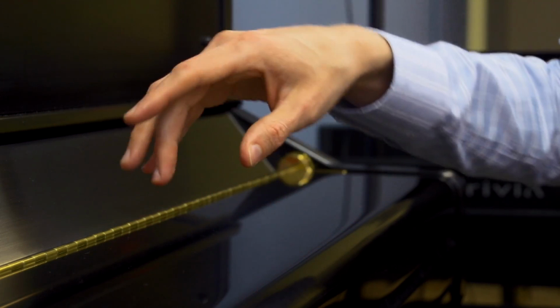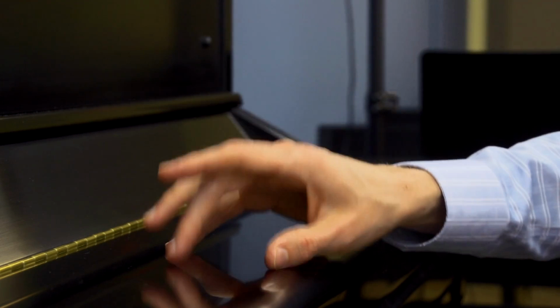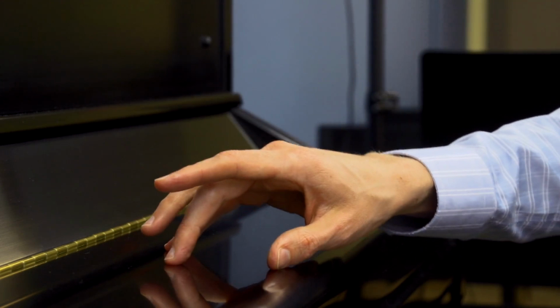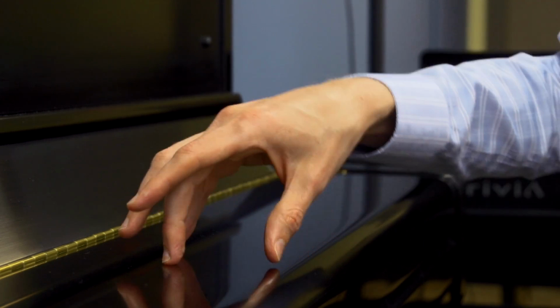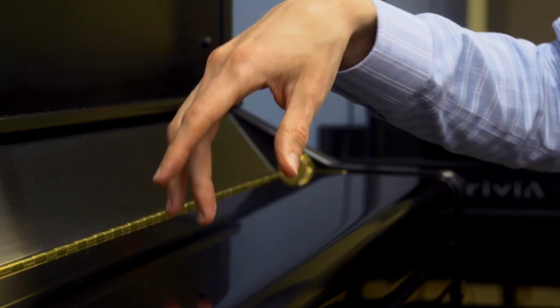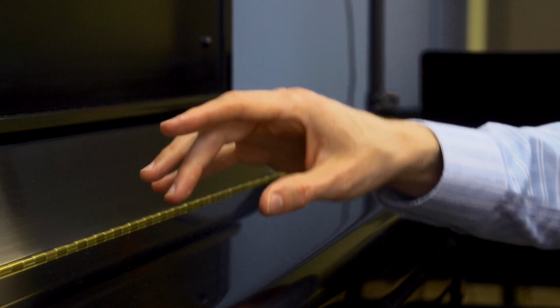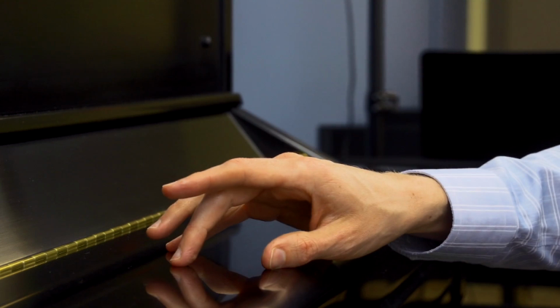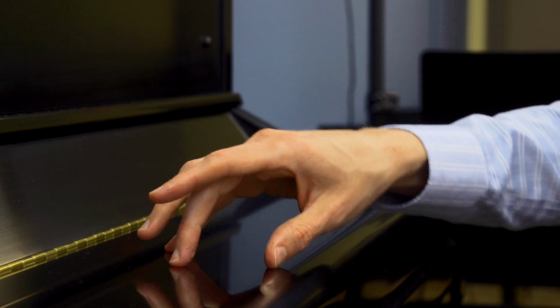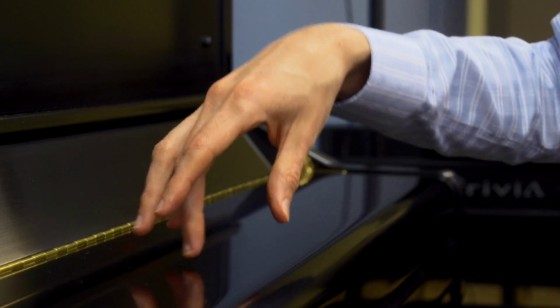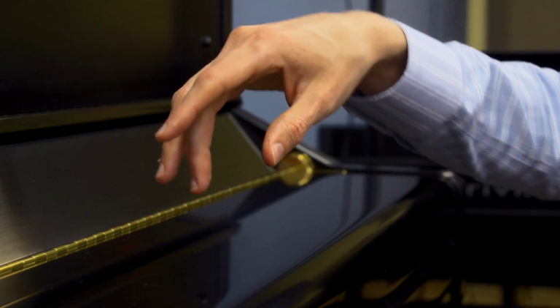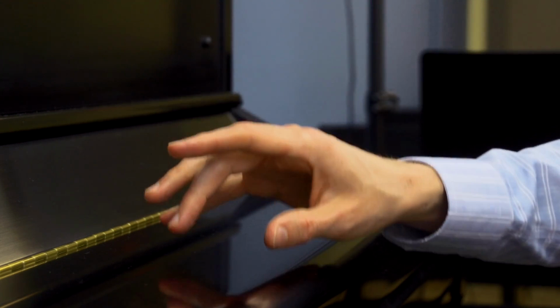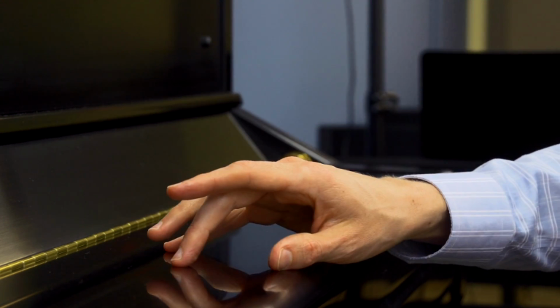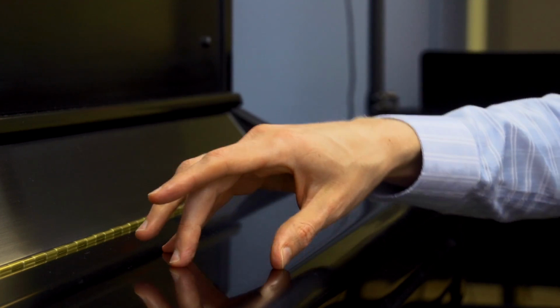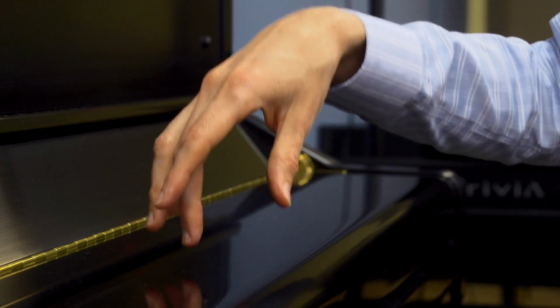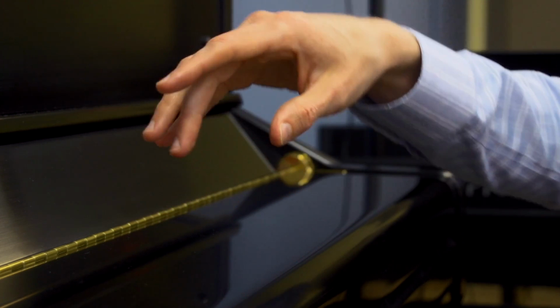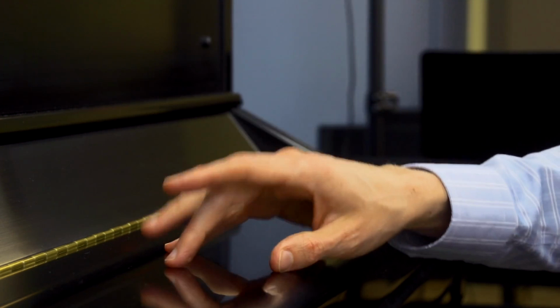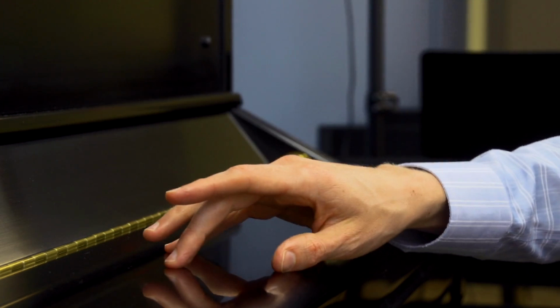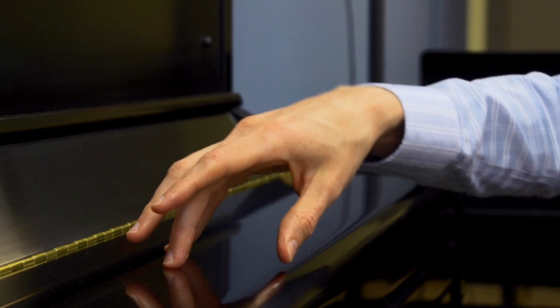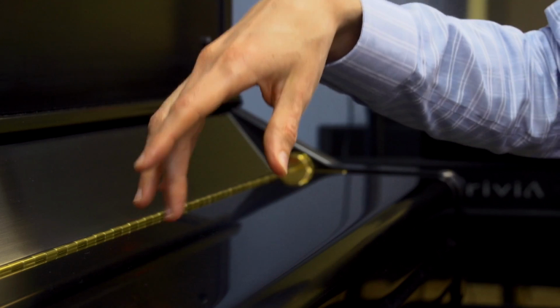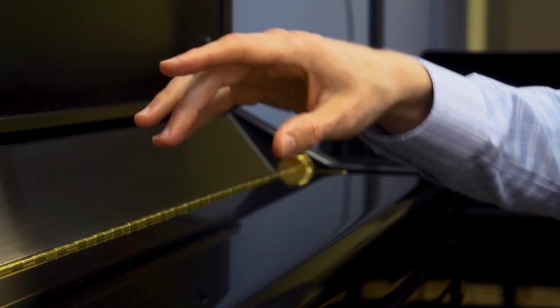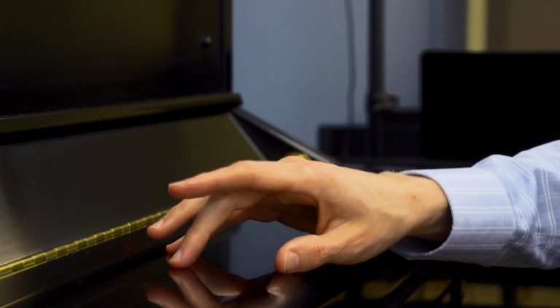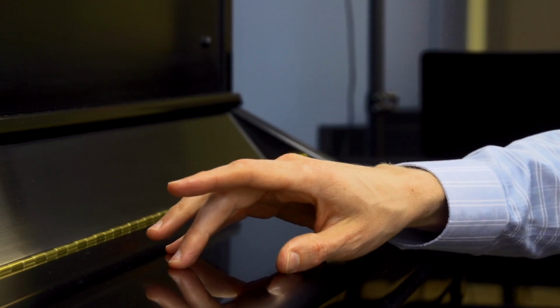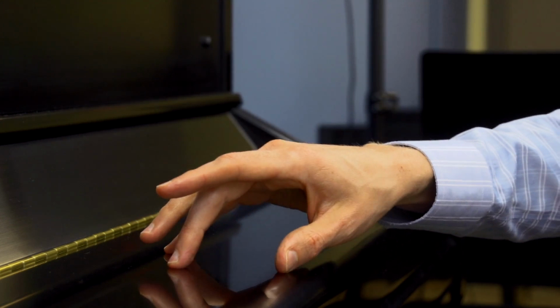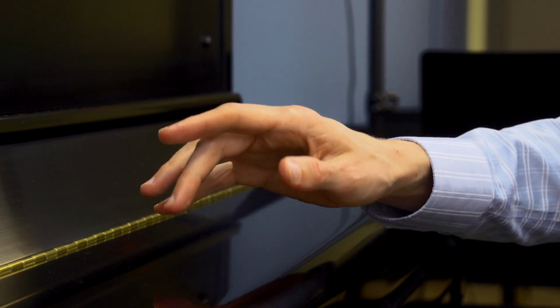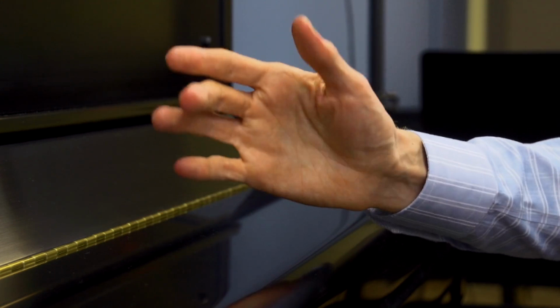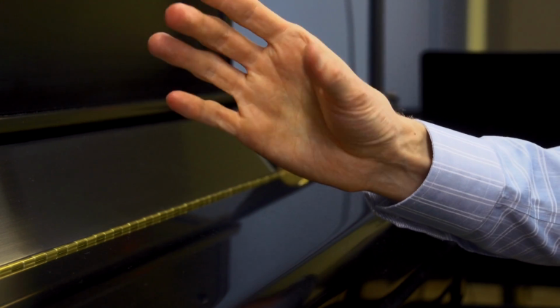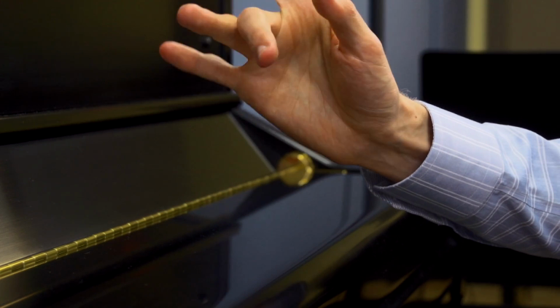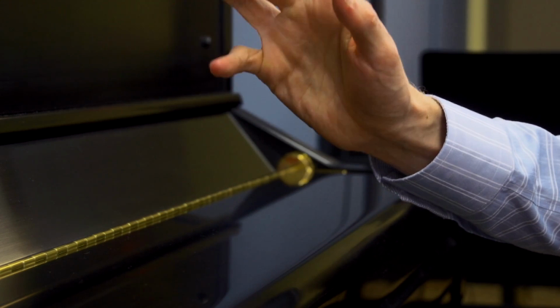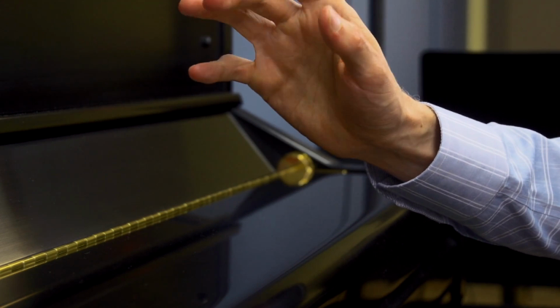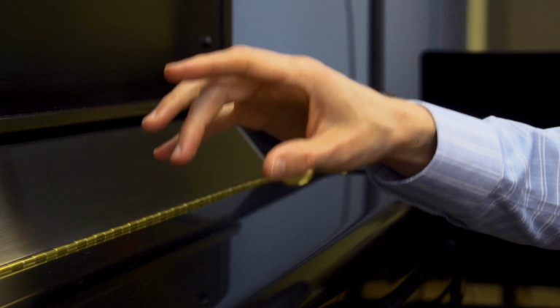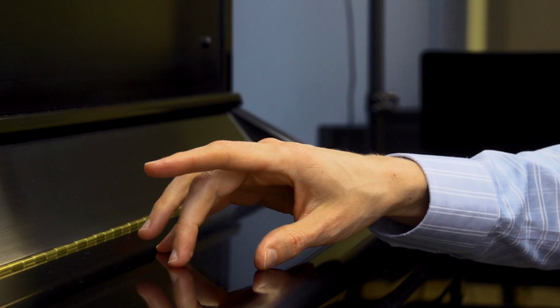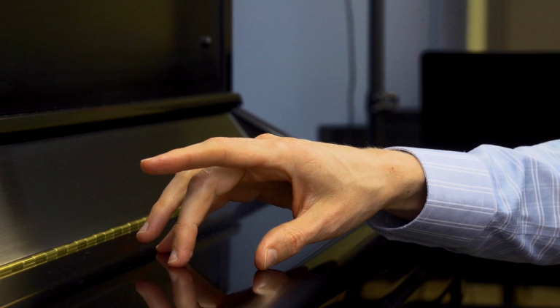Go — touch, float up. Touch, float up. Touch, float up. Touch, float up. Touch, float up. So now you're touching with fingers 1, 3, and 5 to make a three-note chord.